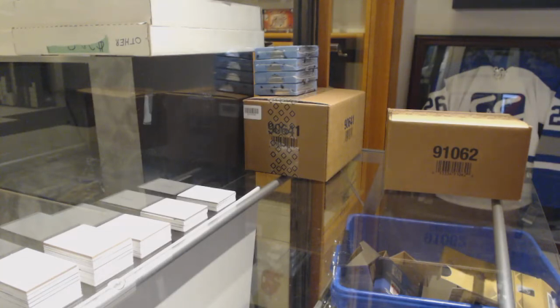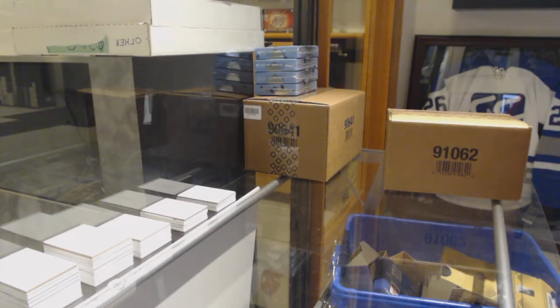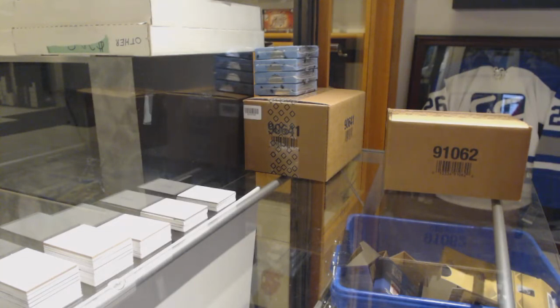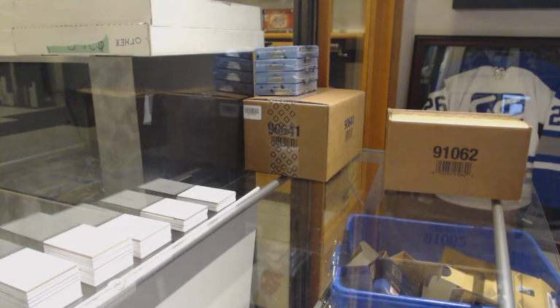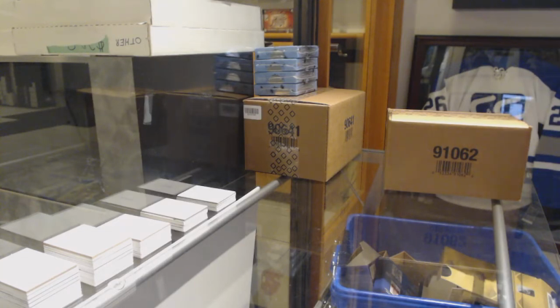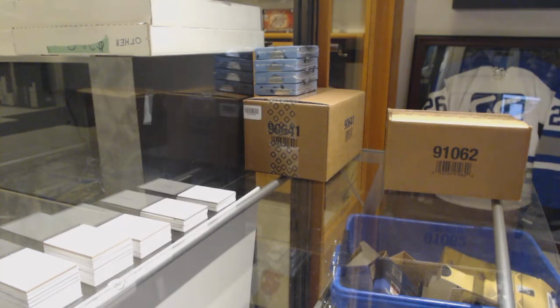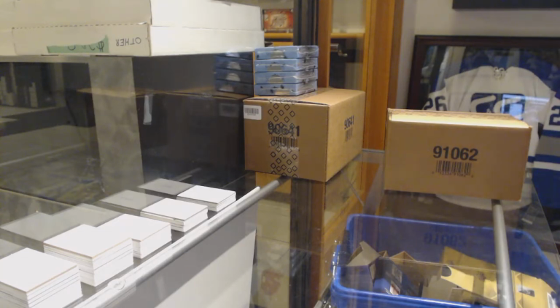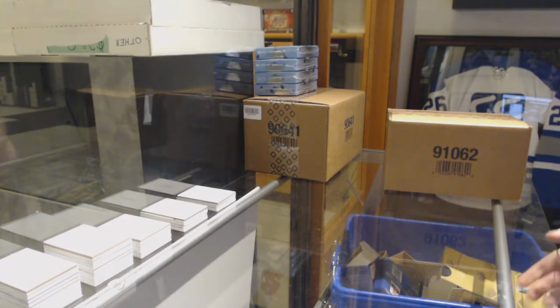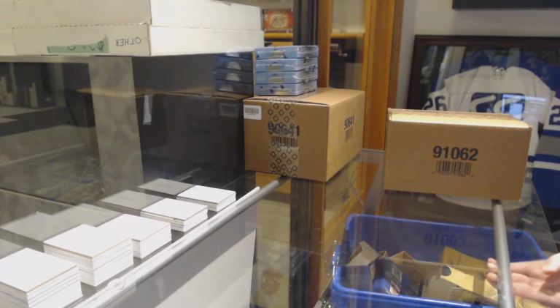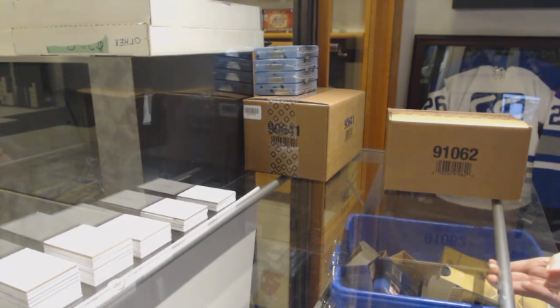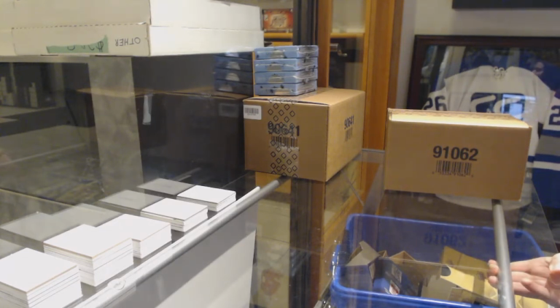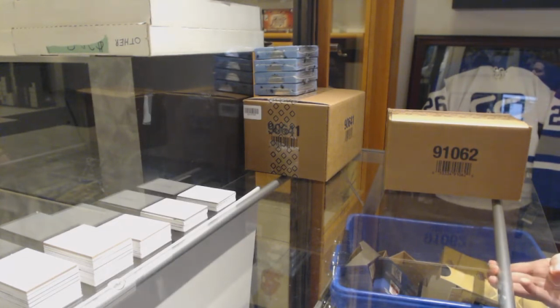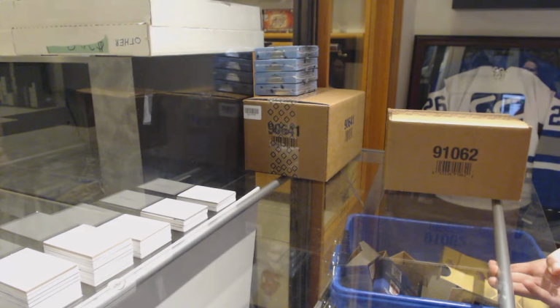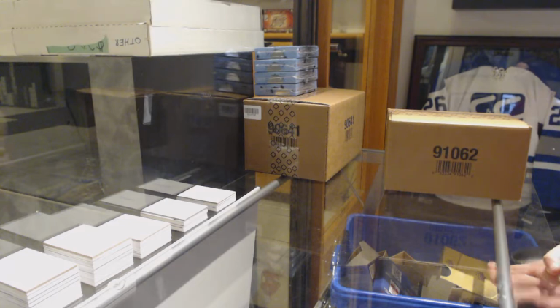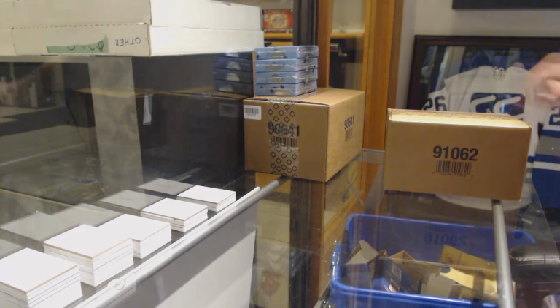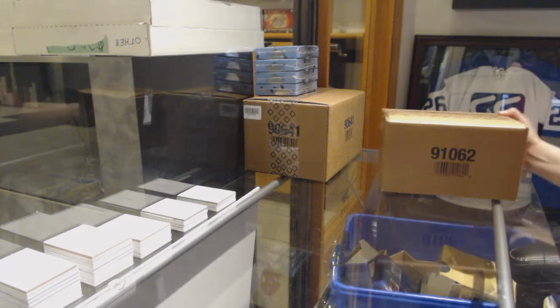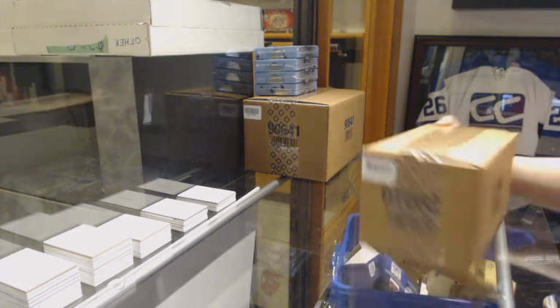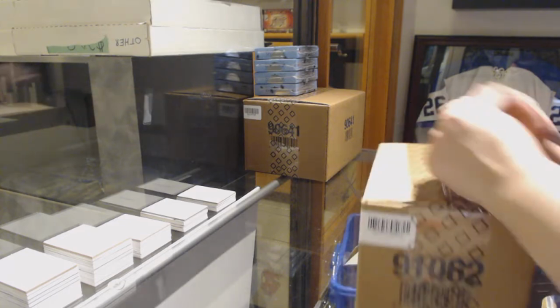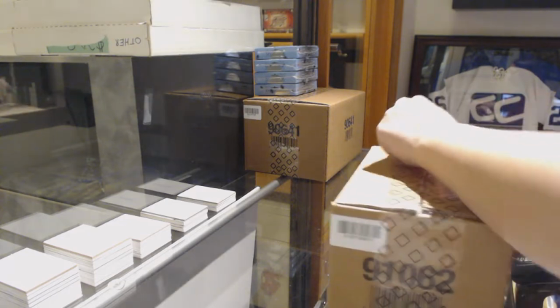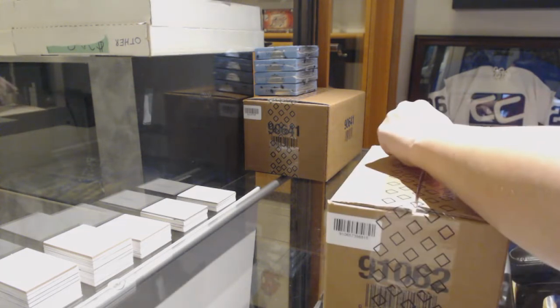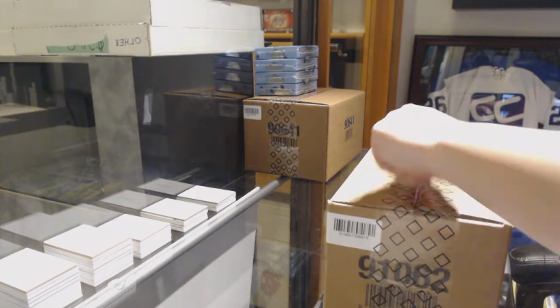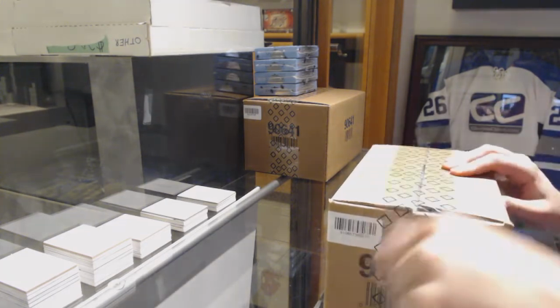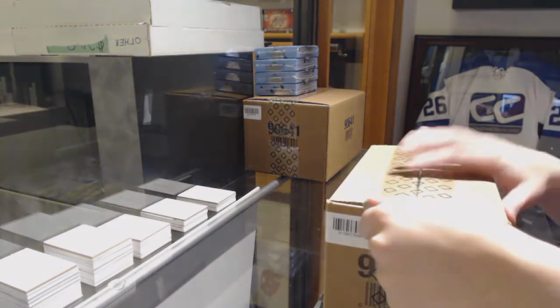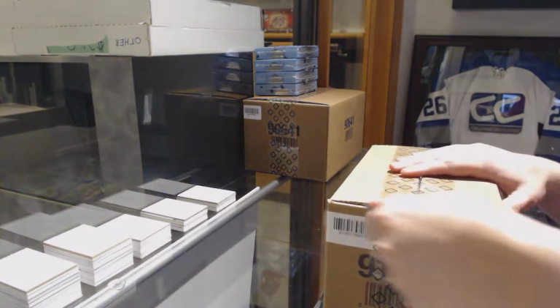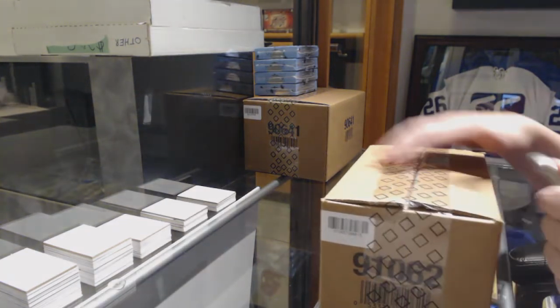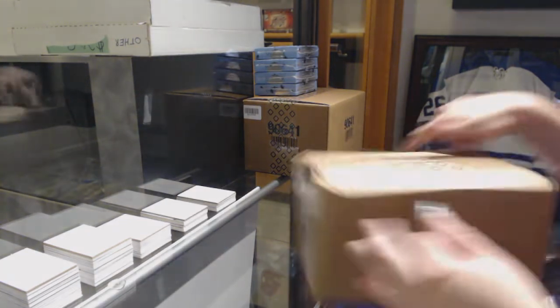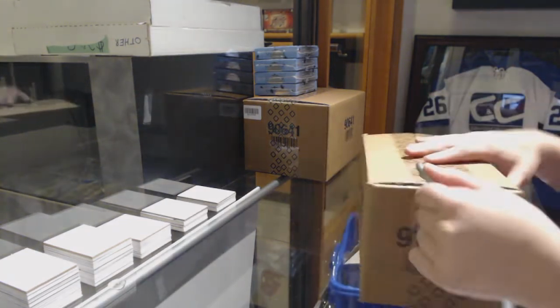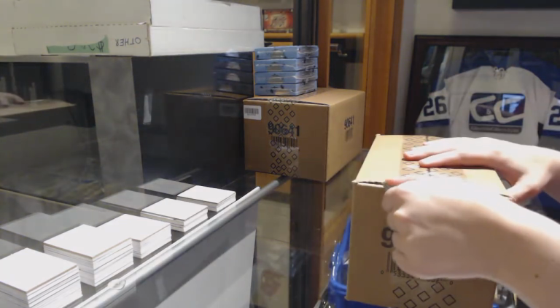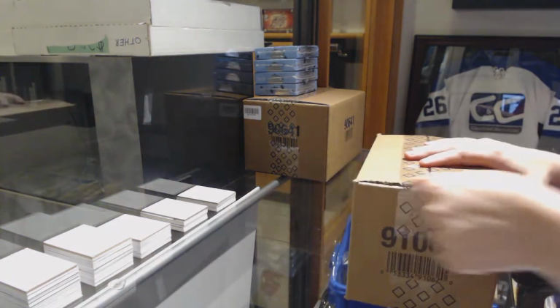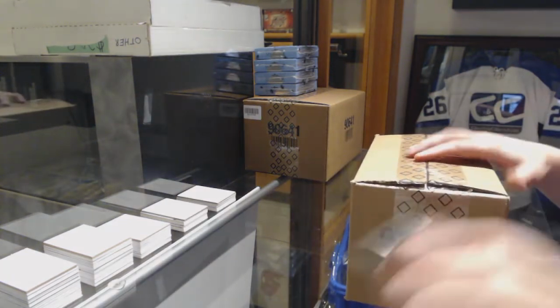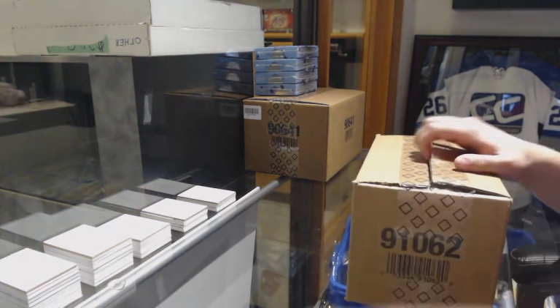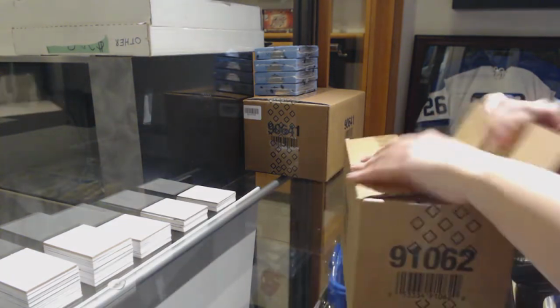Starting off with CNC Group Rate 9552, we've got the 10-box case of 1819 SPX.